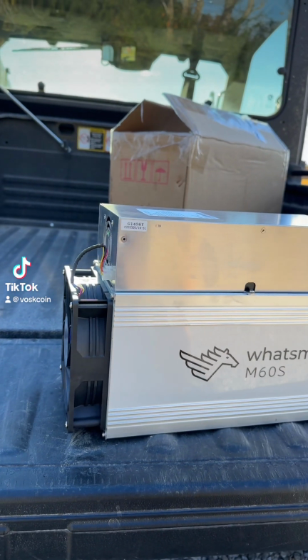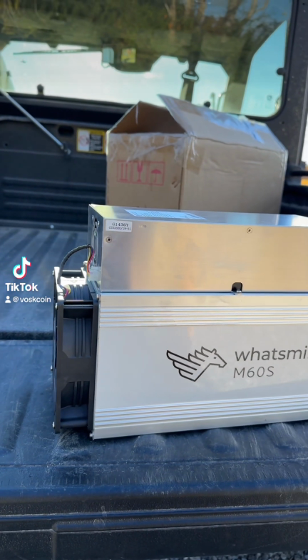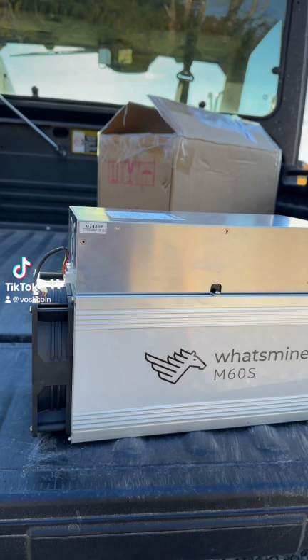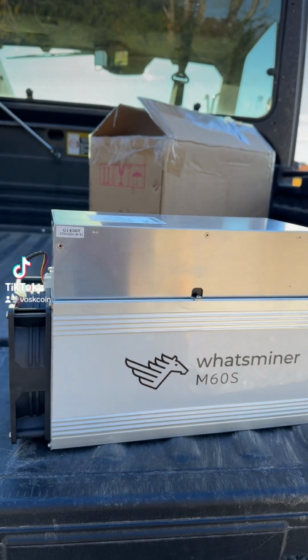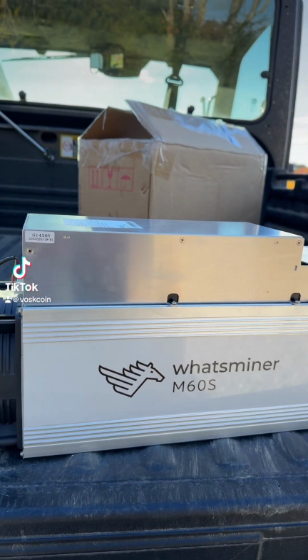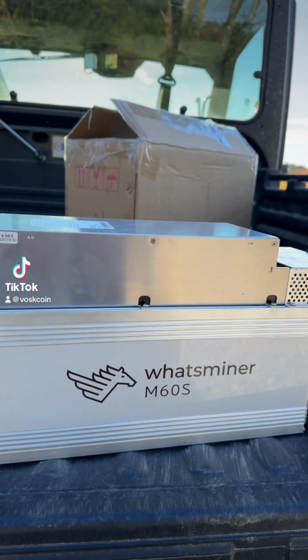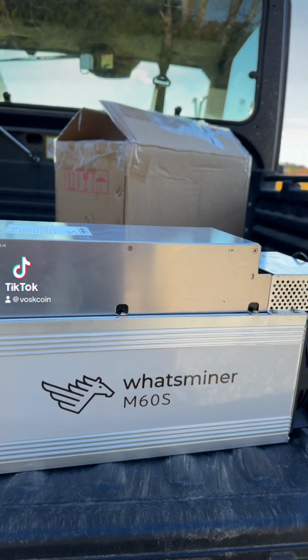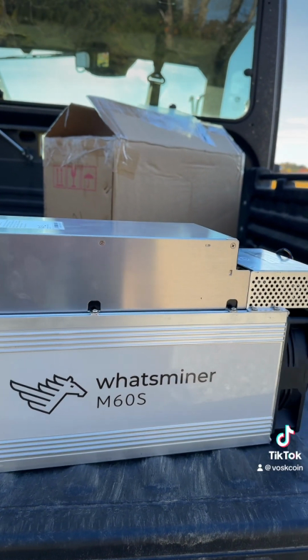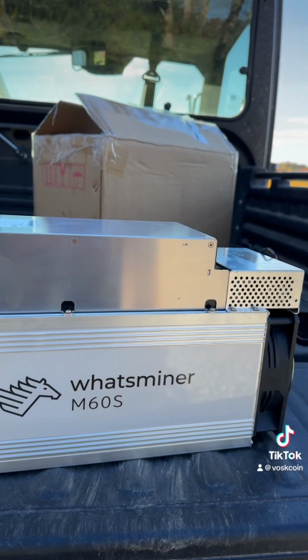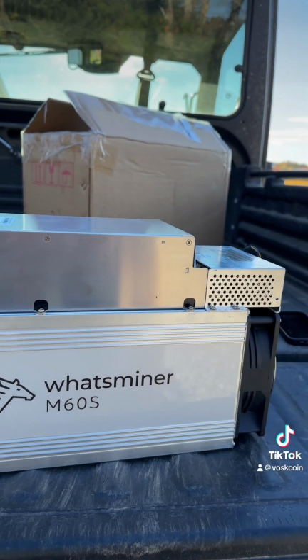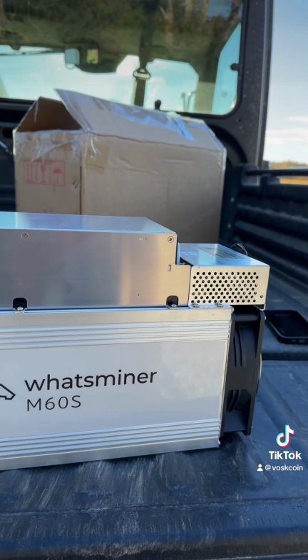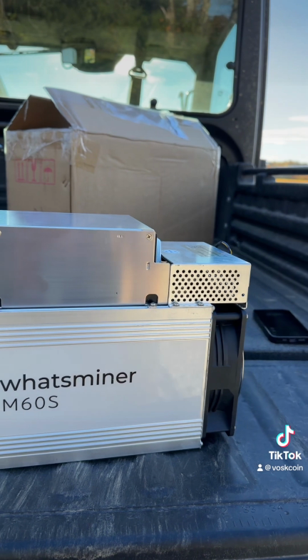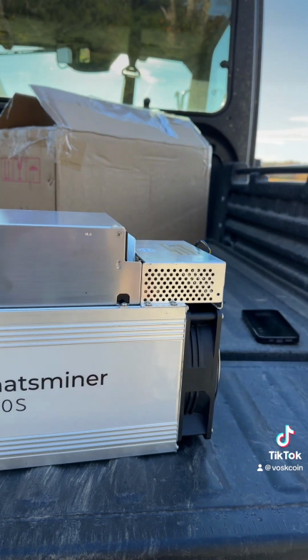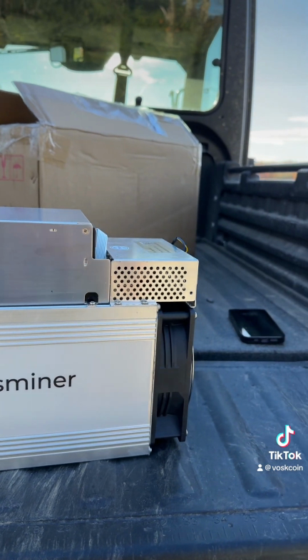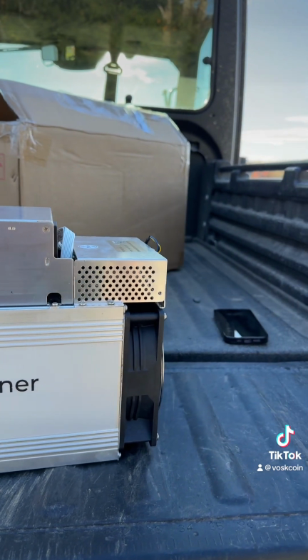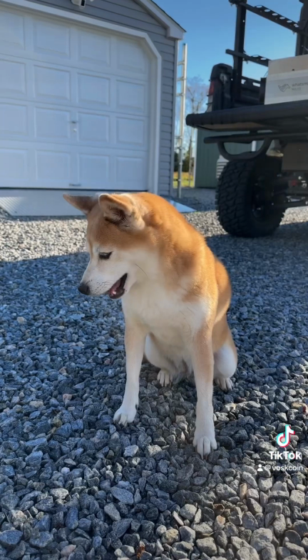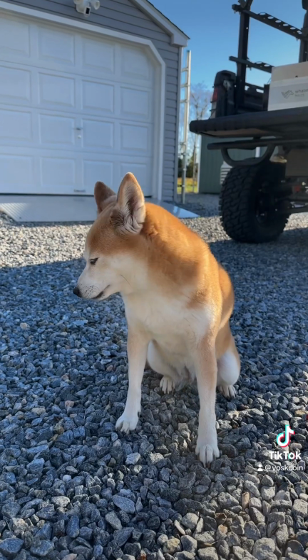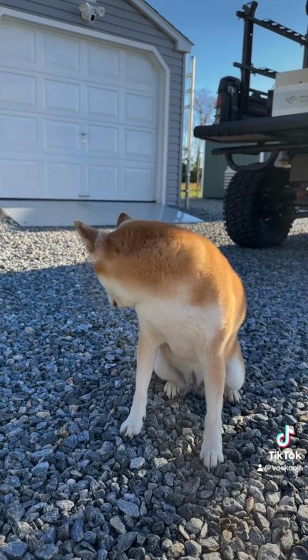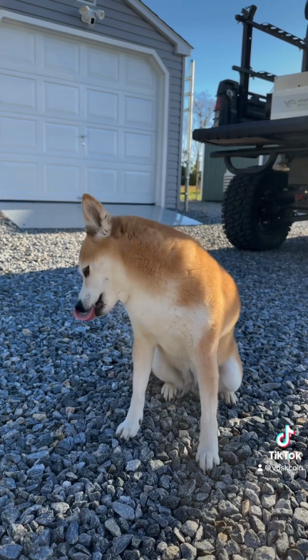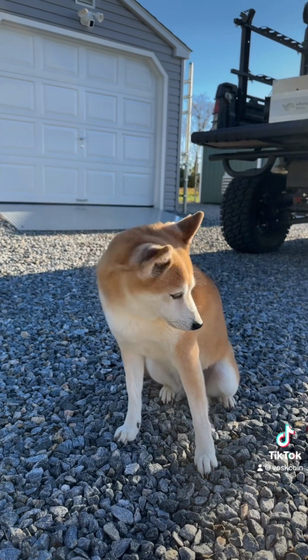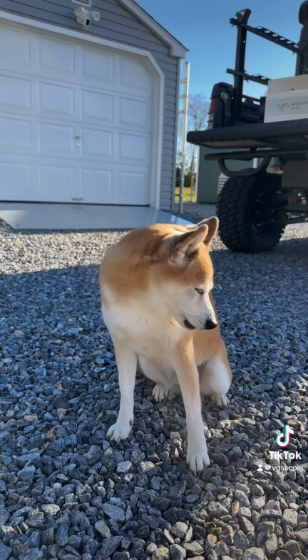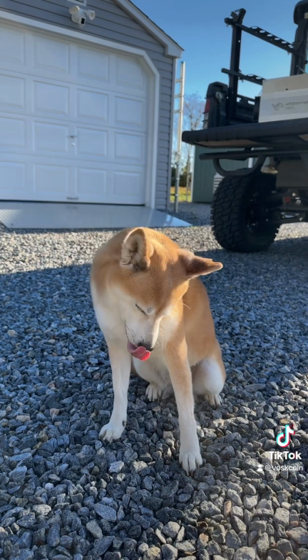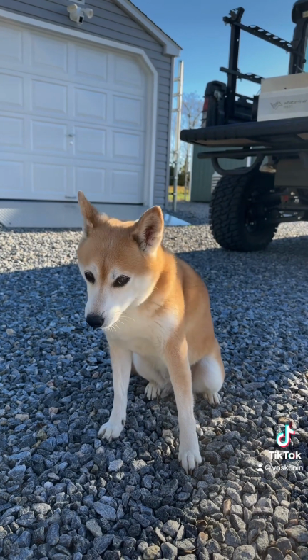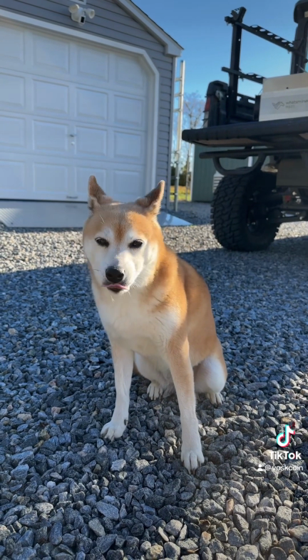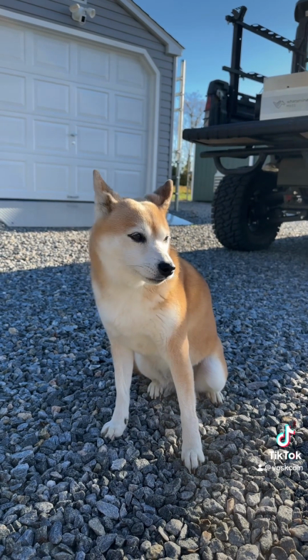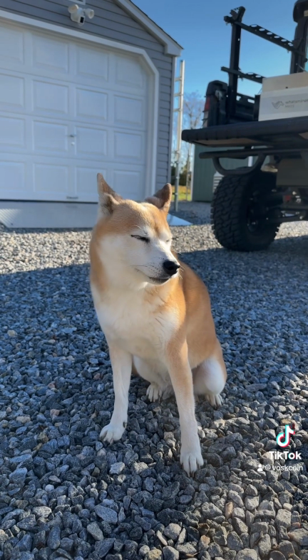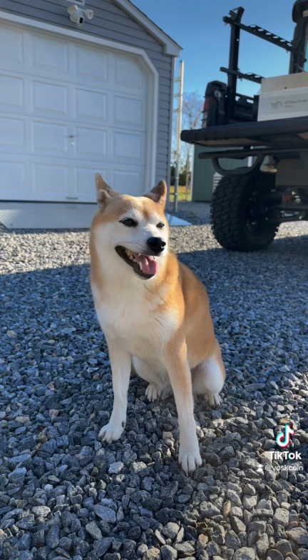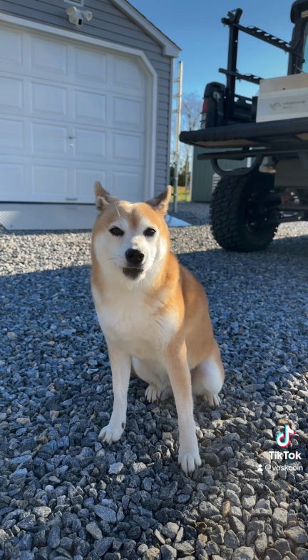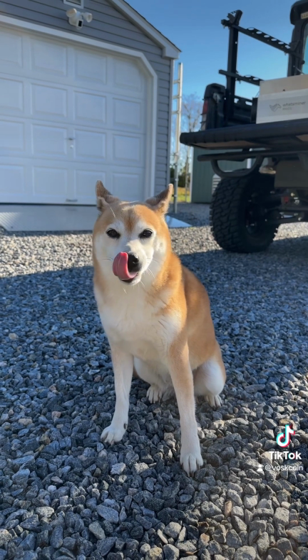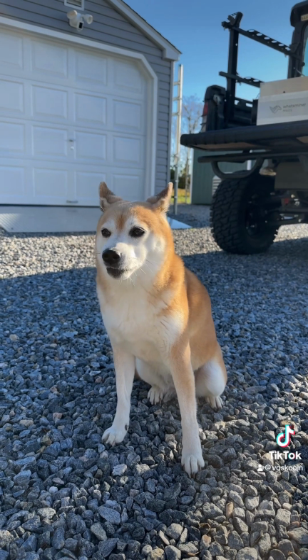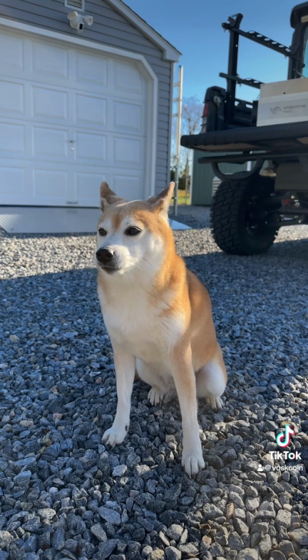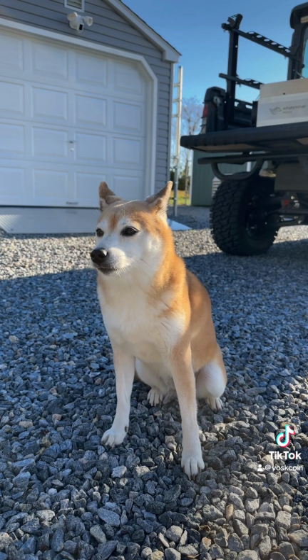This is one of the best Bitcoin miners in the world. This — hey Tails — is the best dog in the world. You're a good girl.